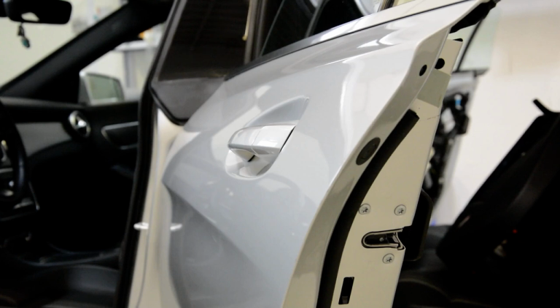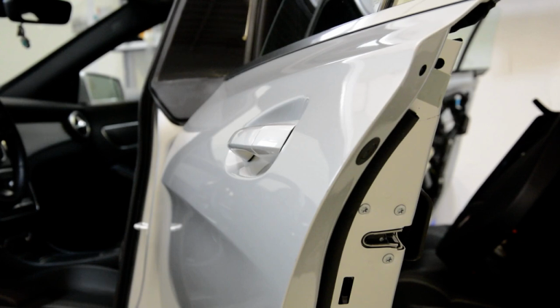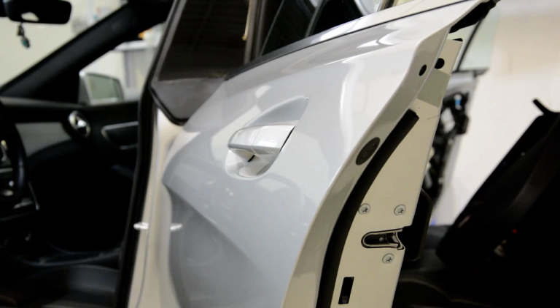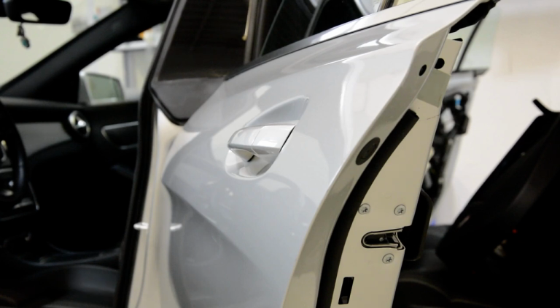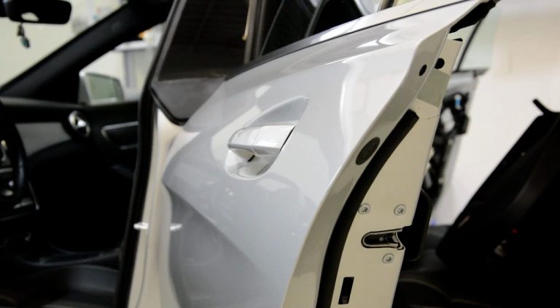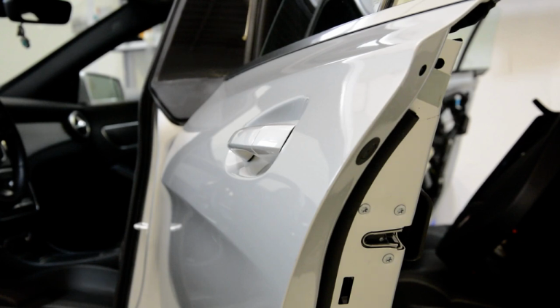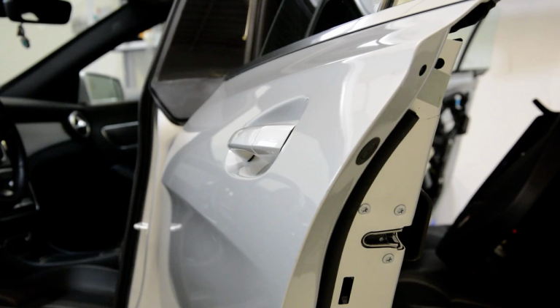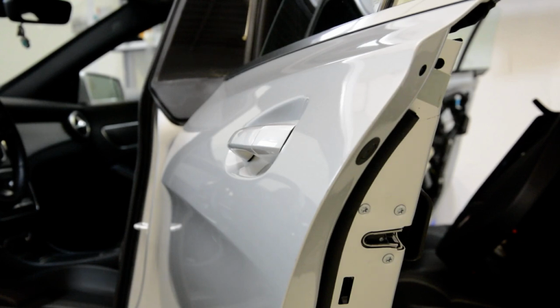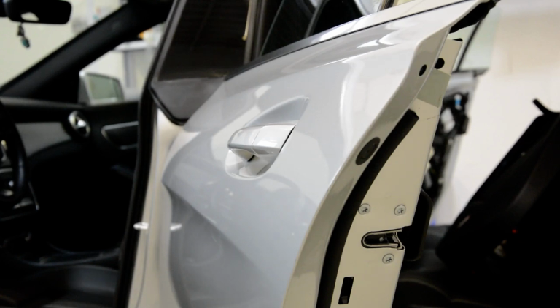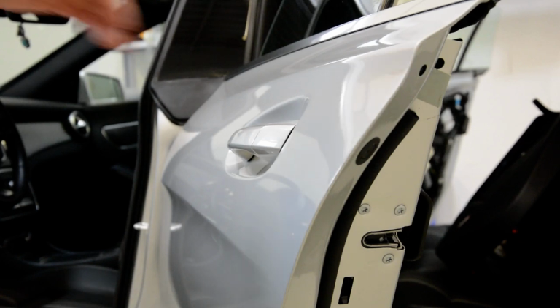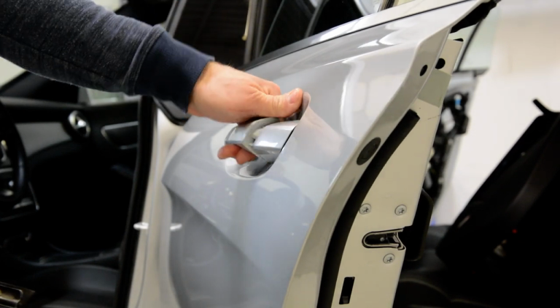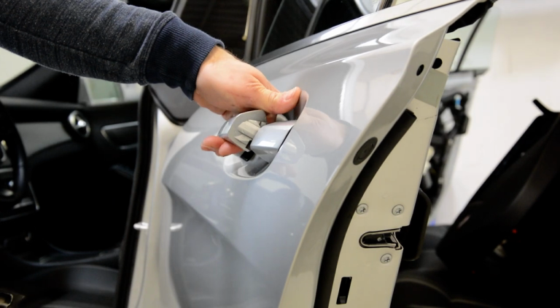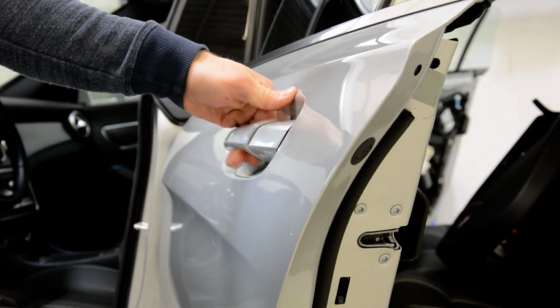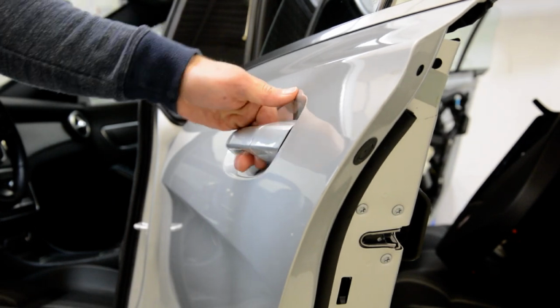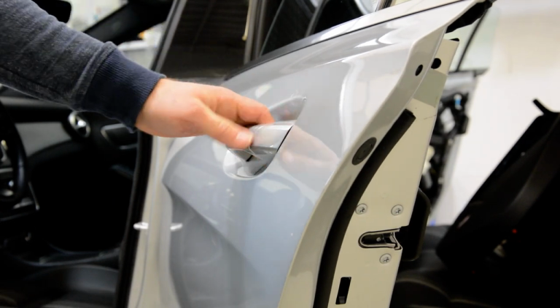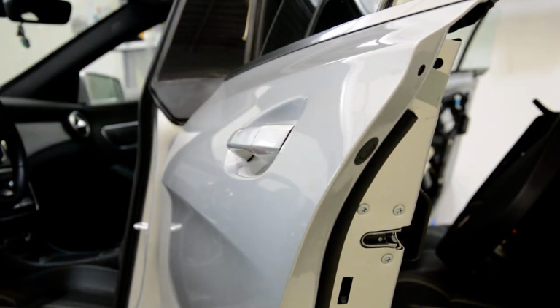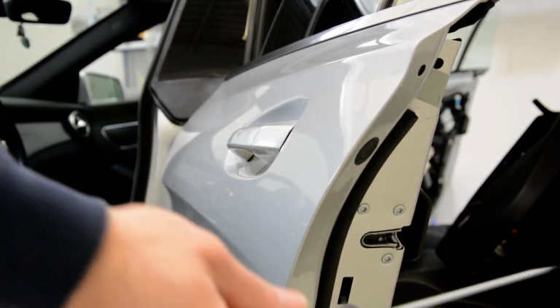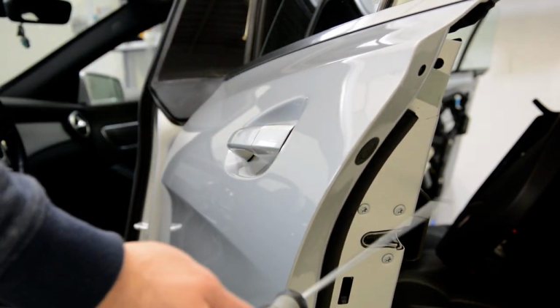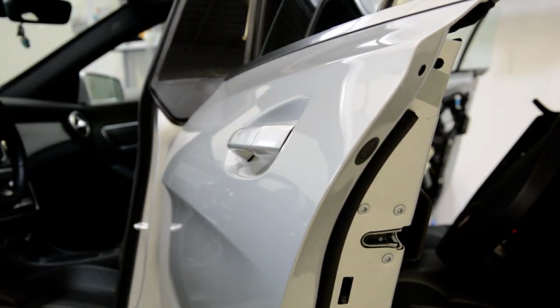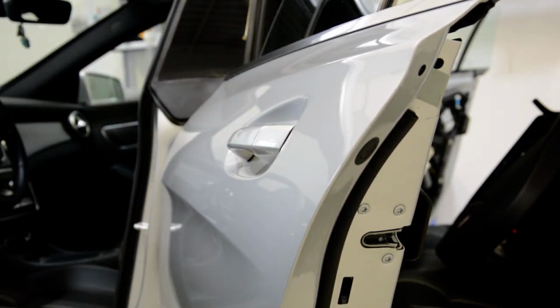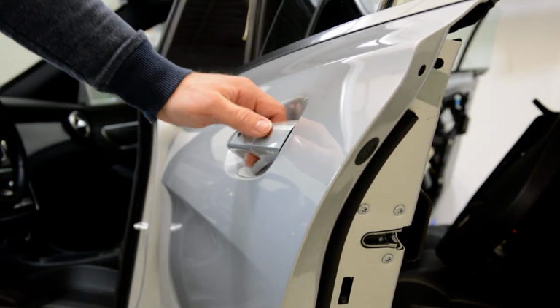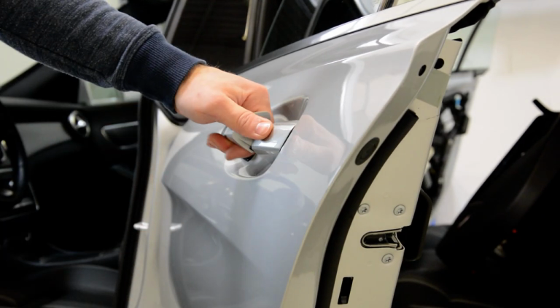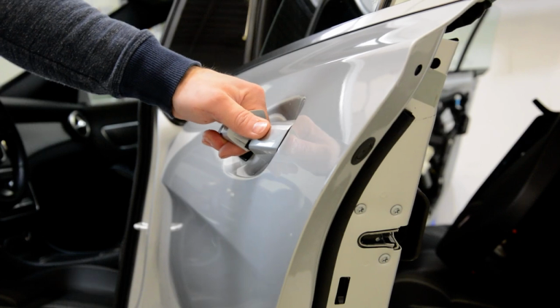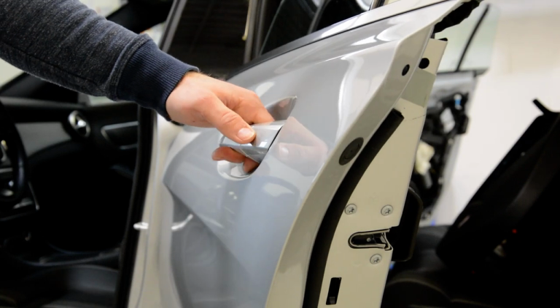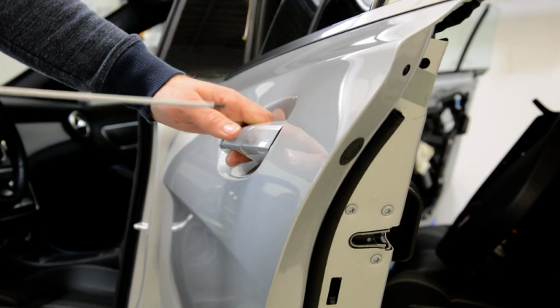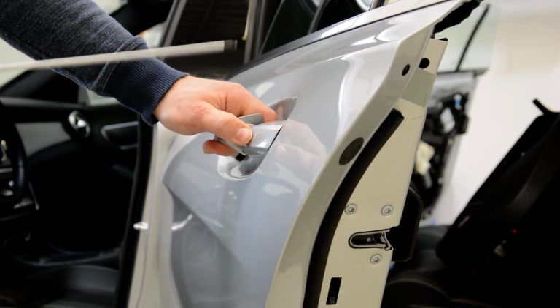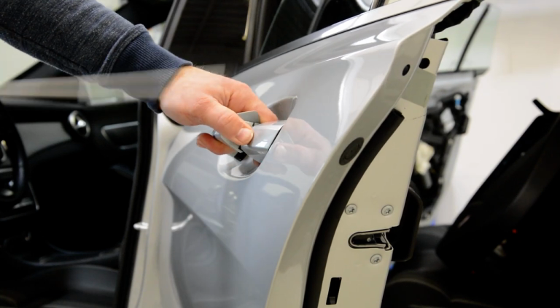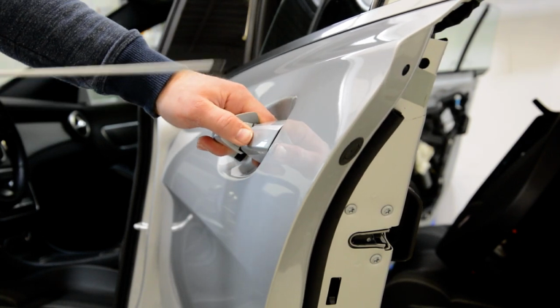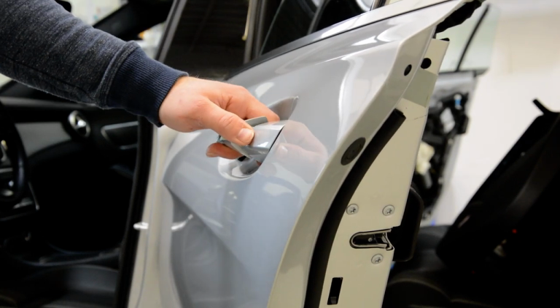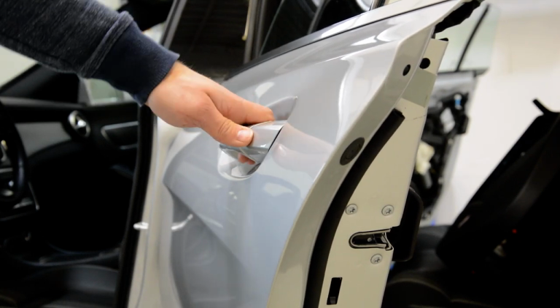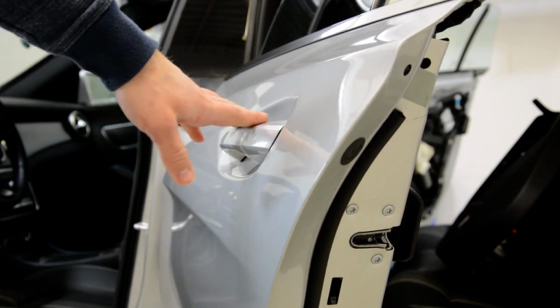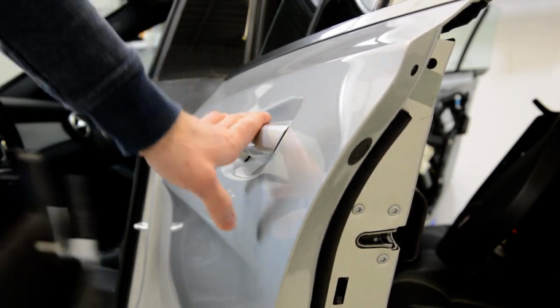Hello everyone, in this video I will show you how to remove the door handle — it's the rear door handle. I've made a video on how to remove the door handle from this CLA 2017 model.